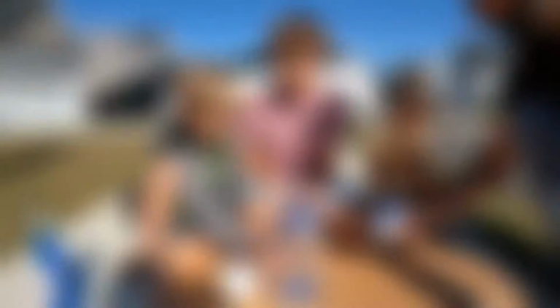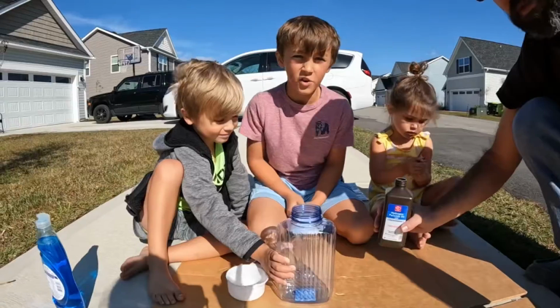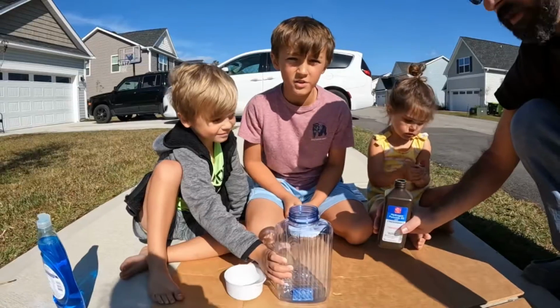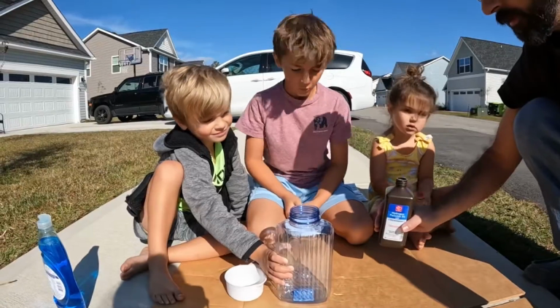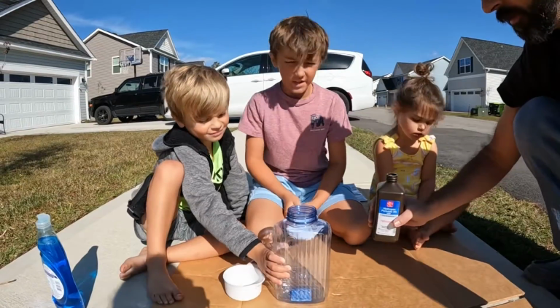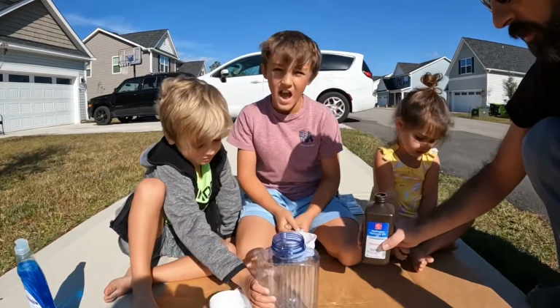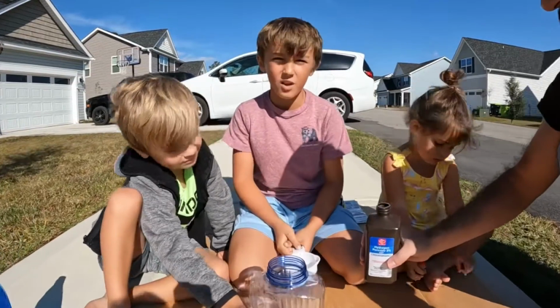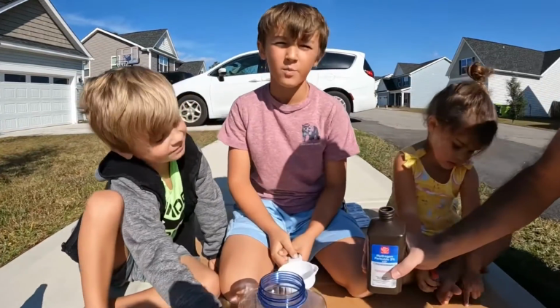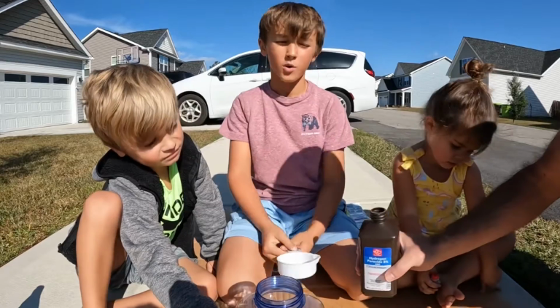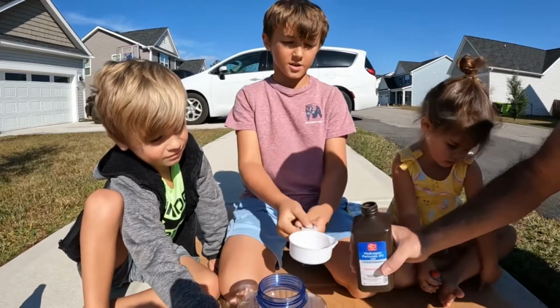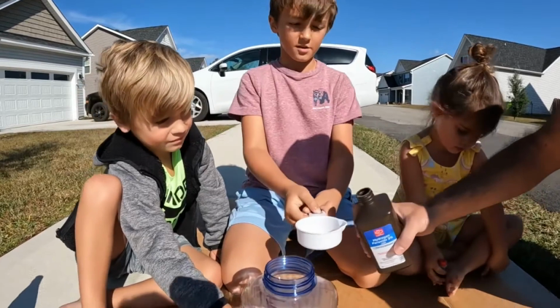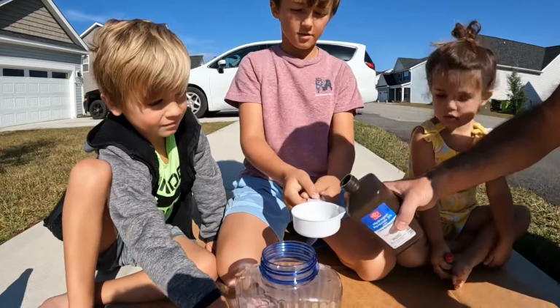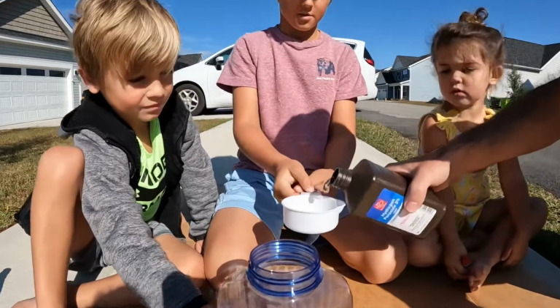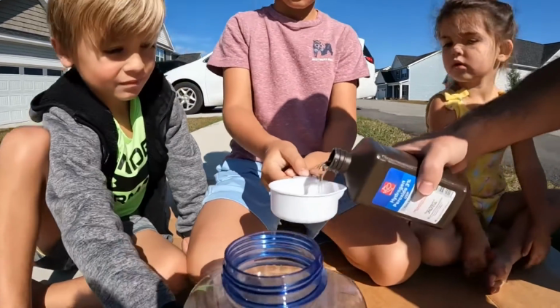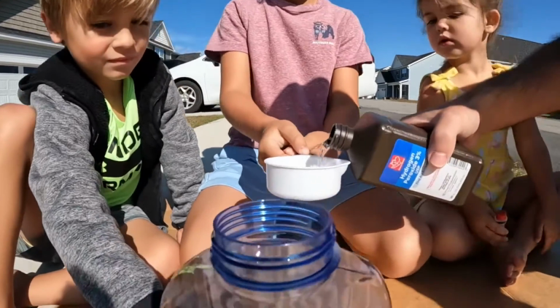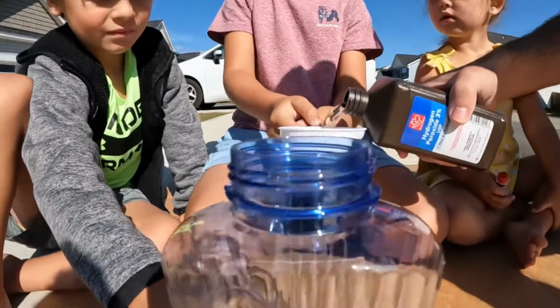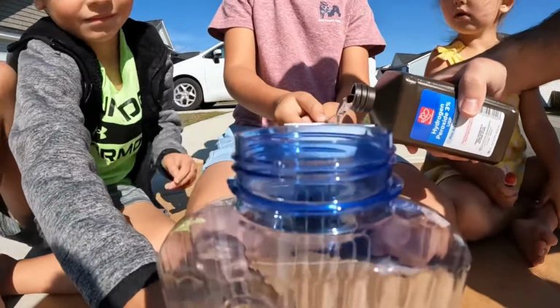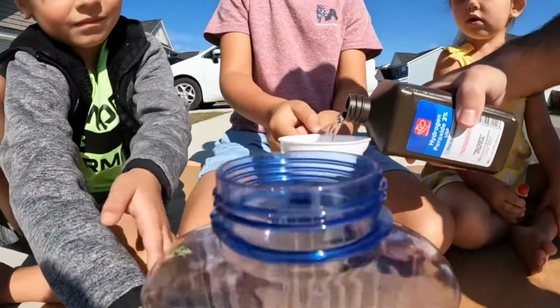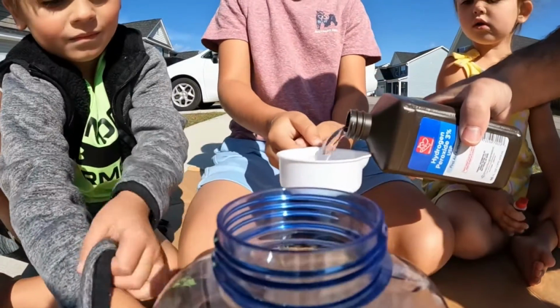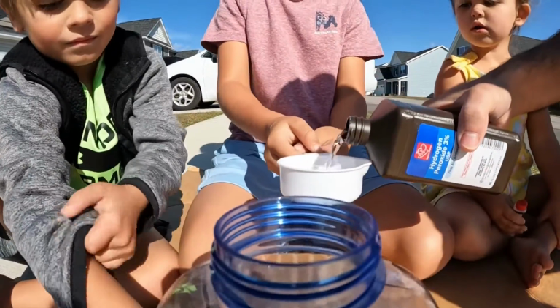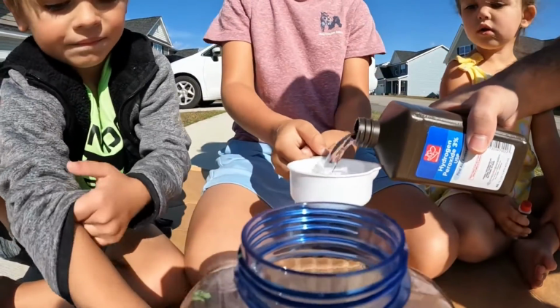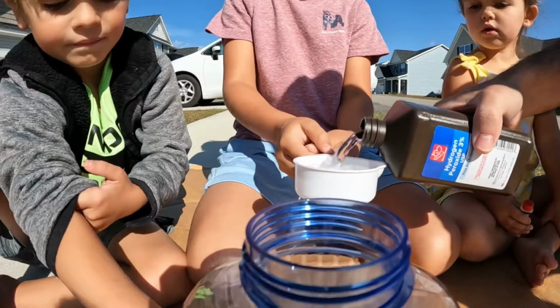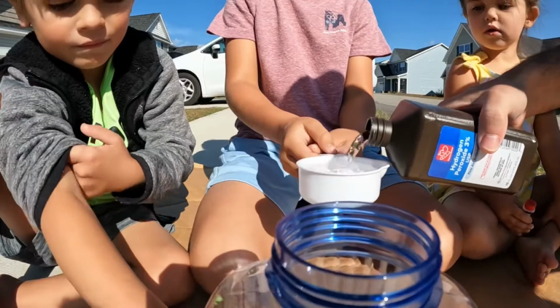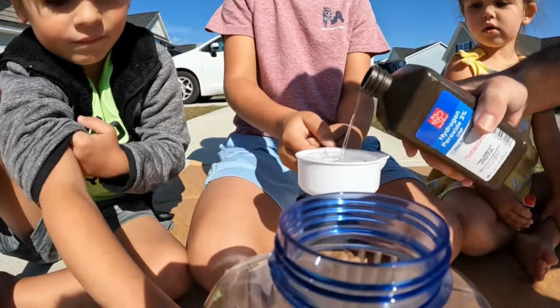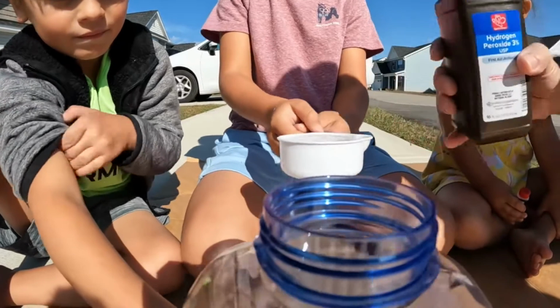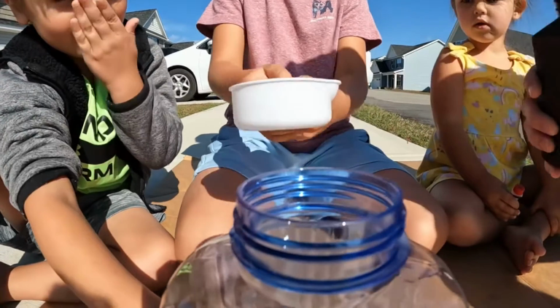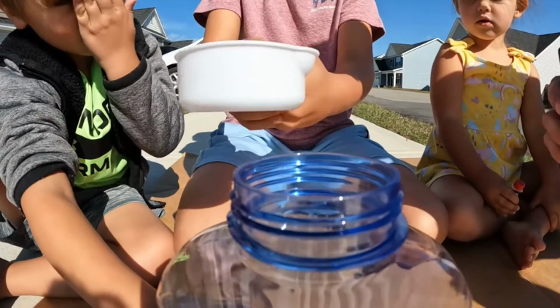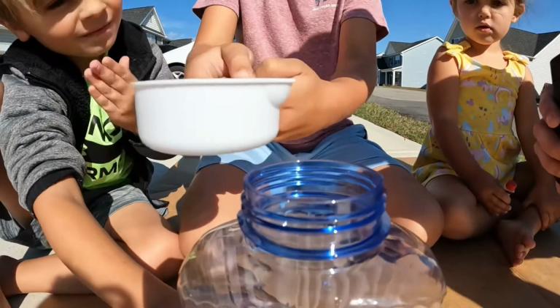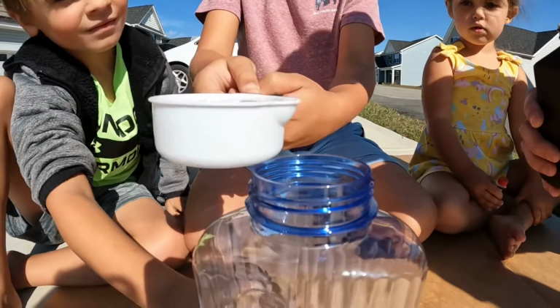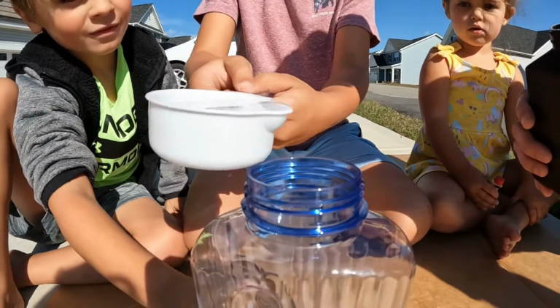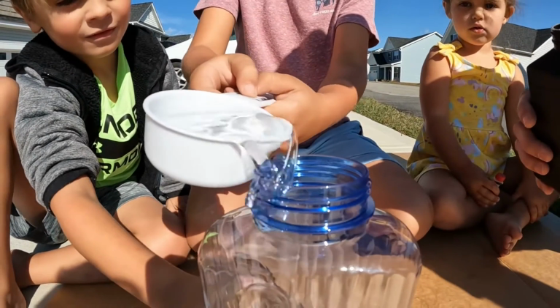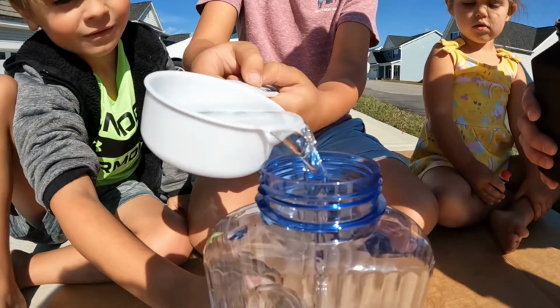The first ingredient, we're going to need half a bowl of peroxide. We're going to pour it into our jar or jug.